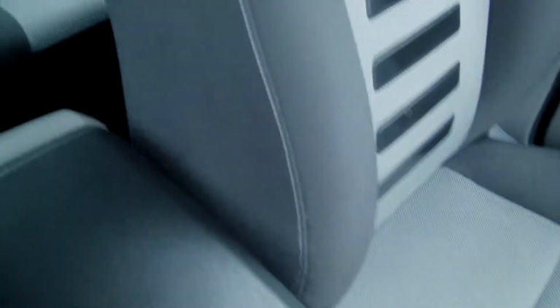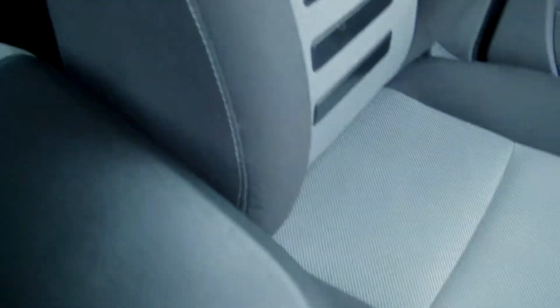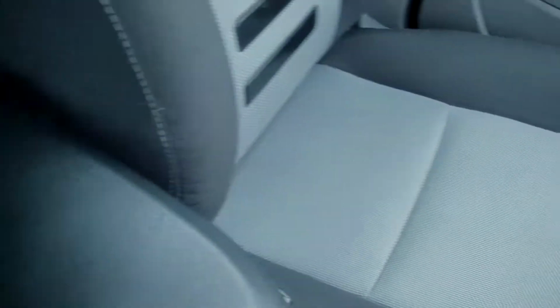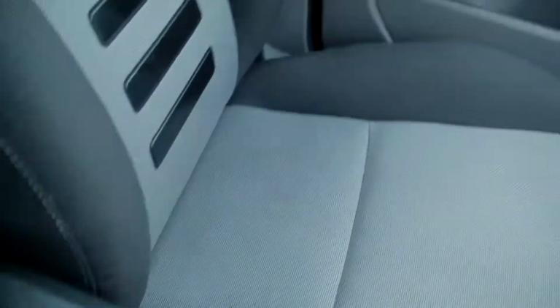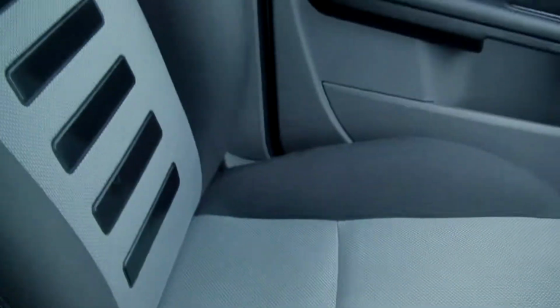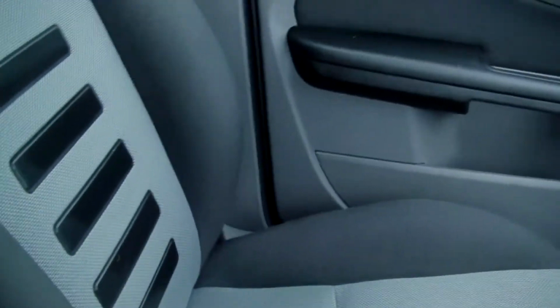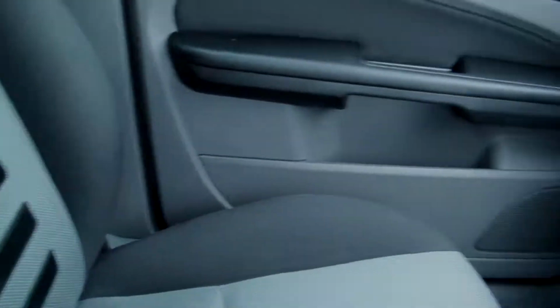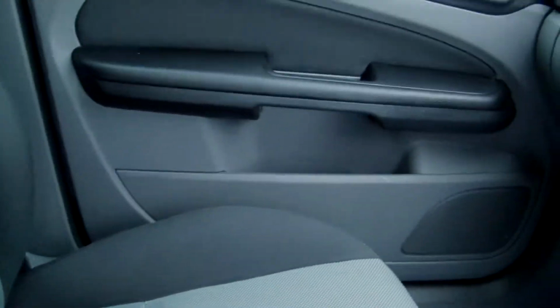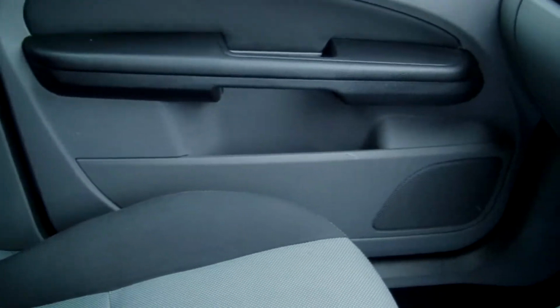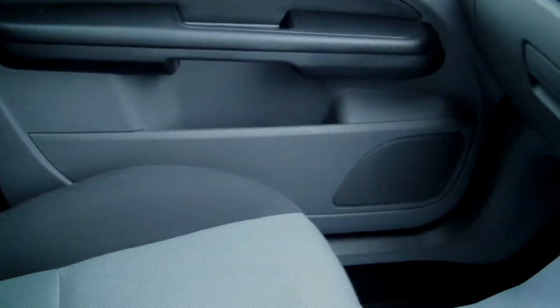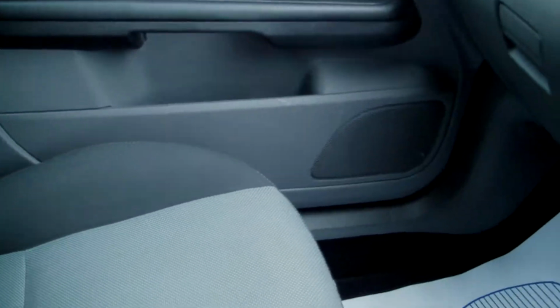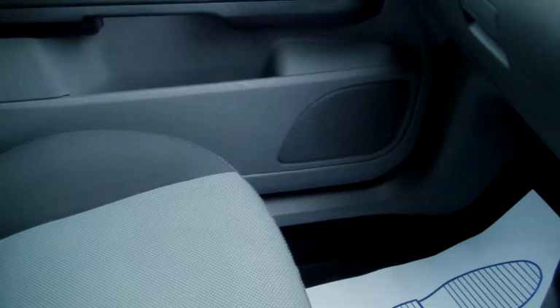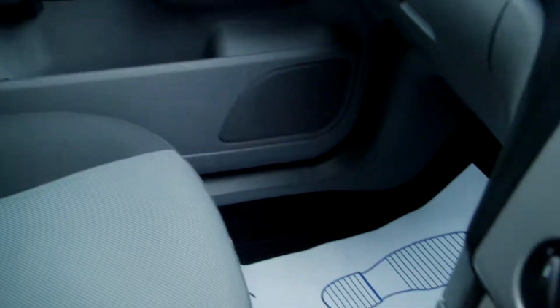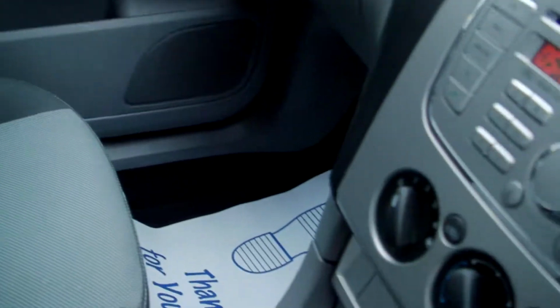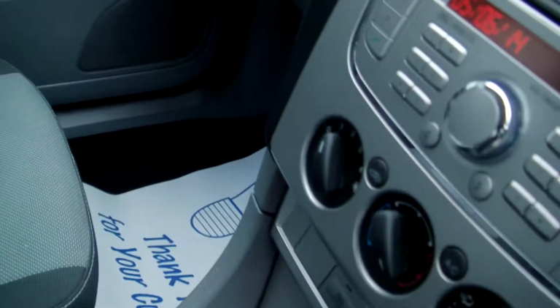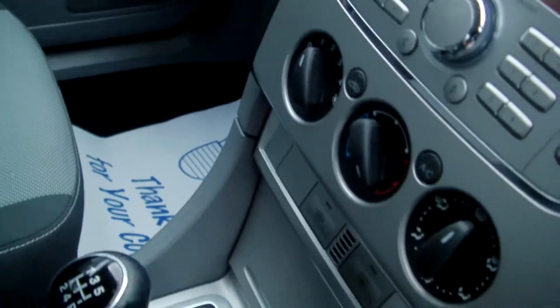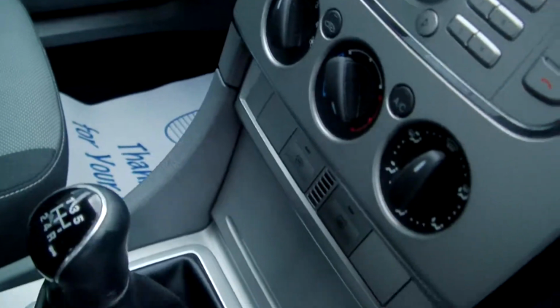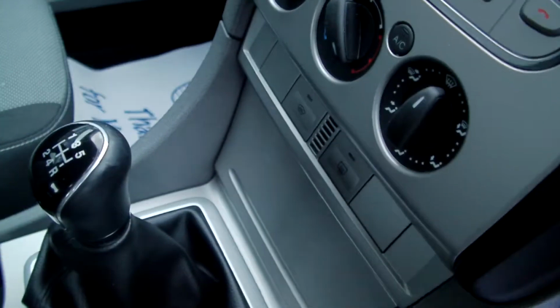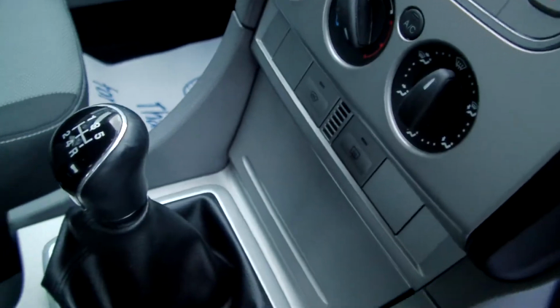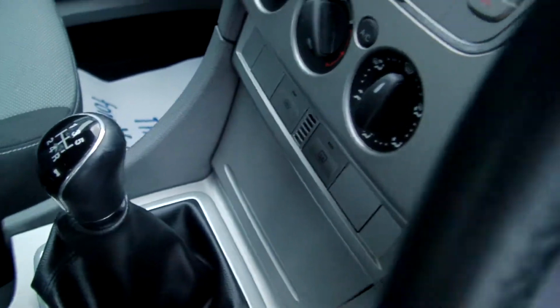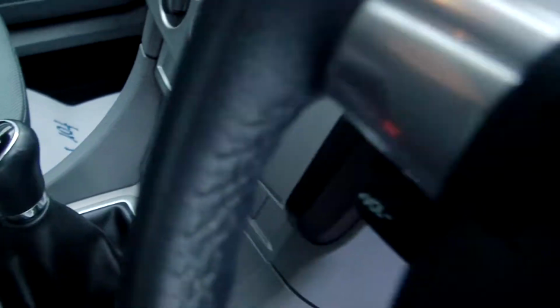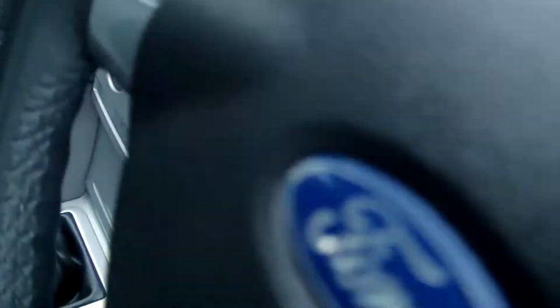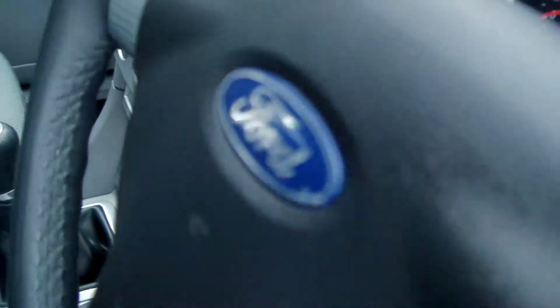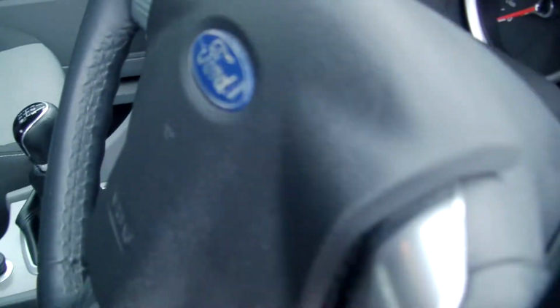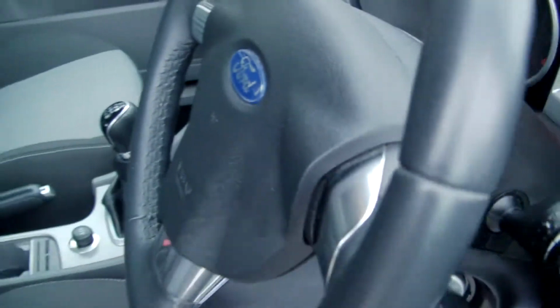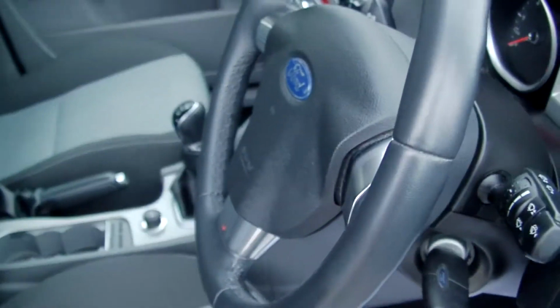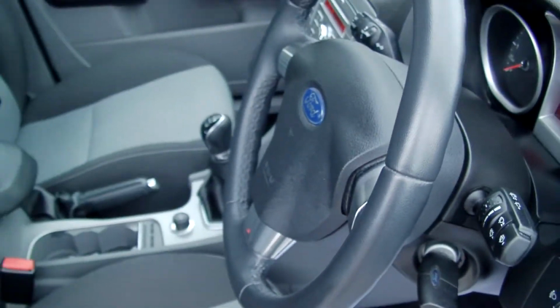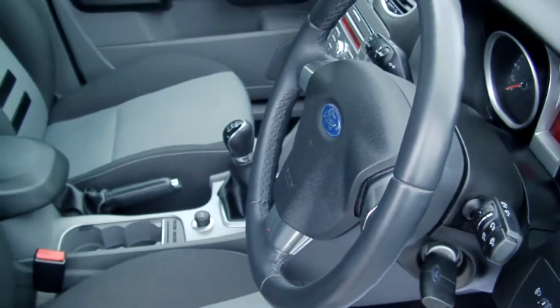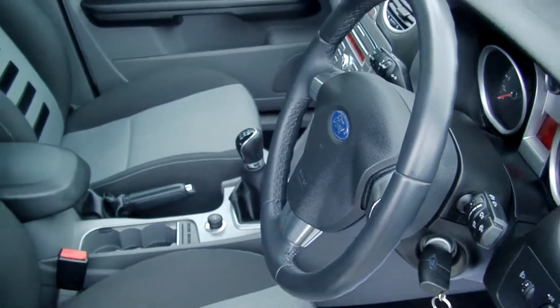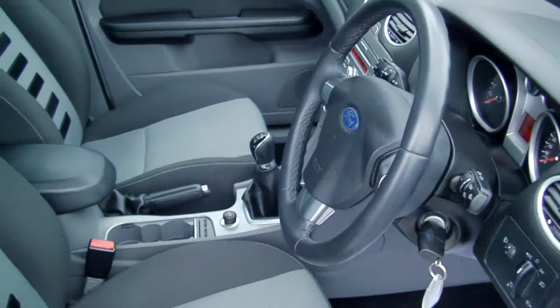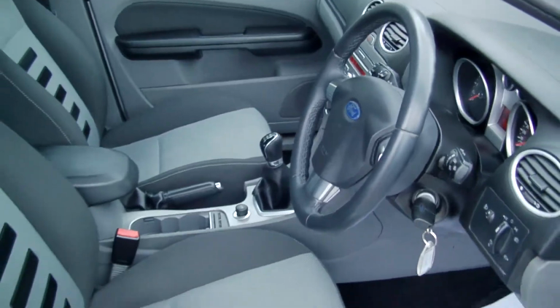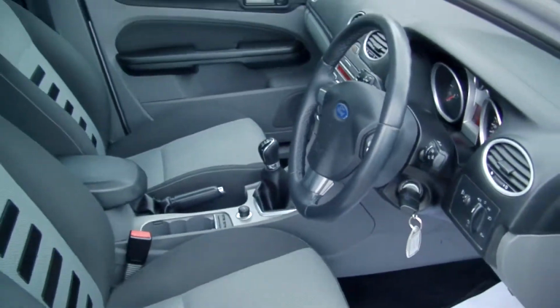Centre armrest, CD player, air conditioning, 5 speed manual, just 33,000 miles.